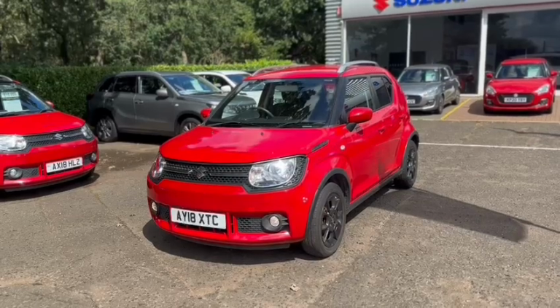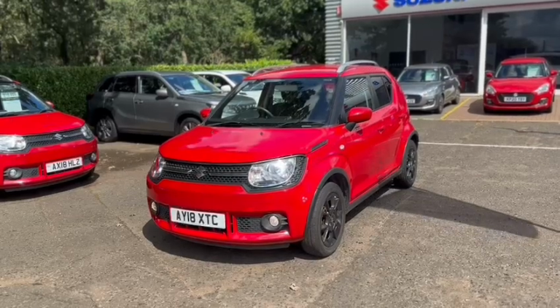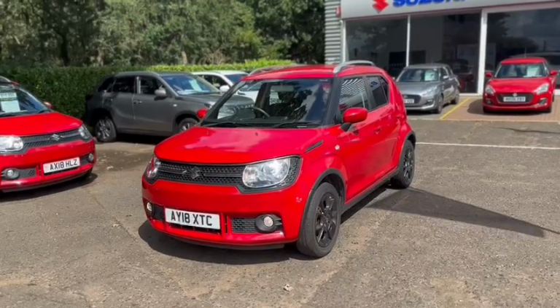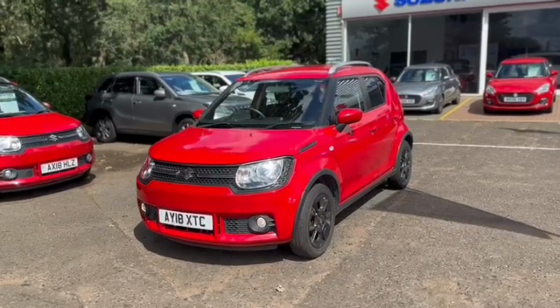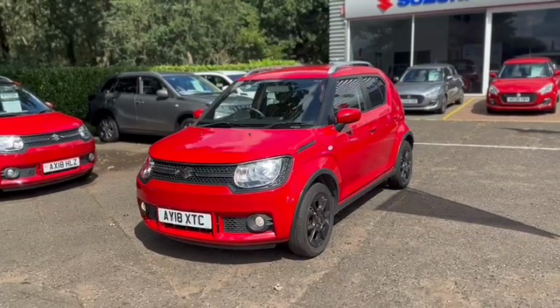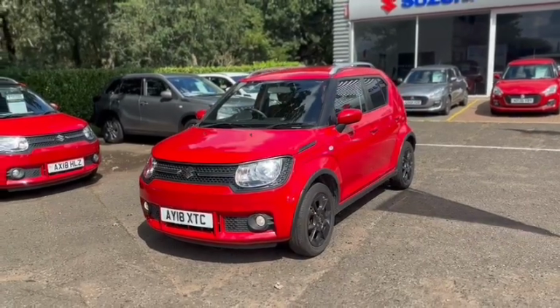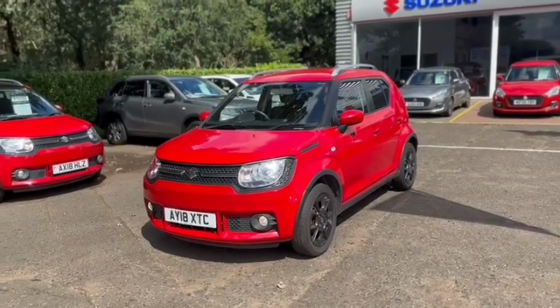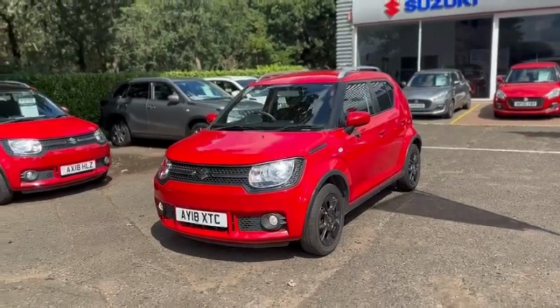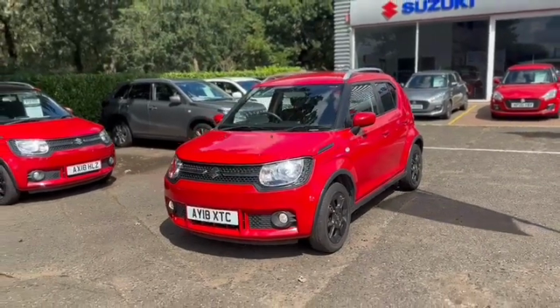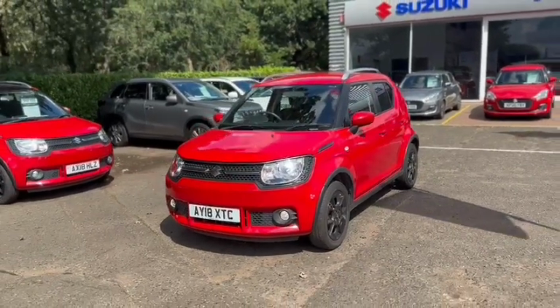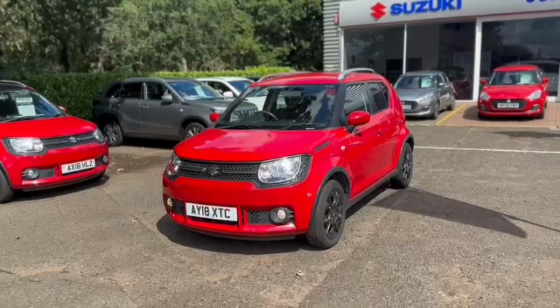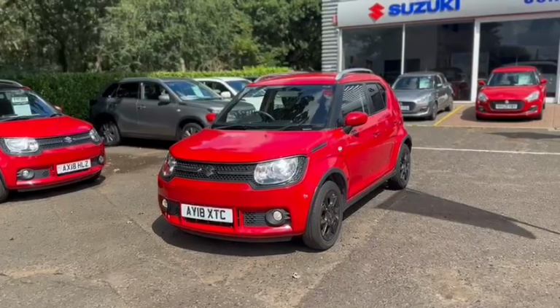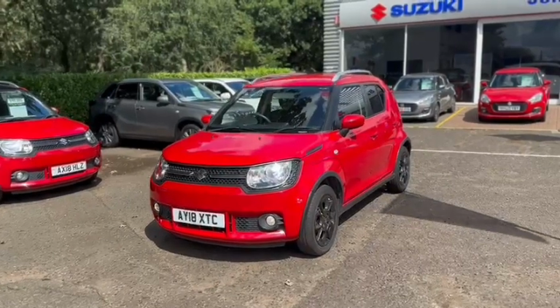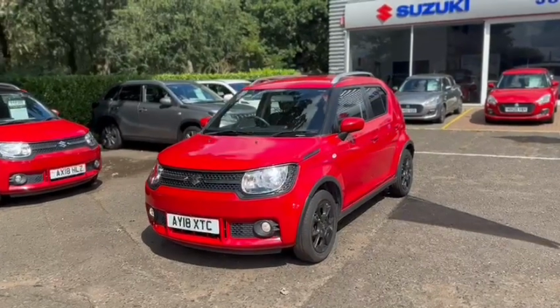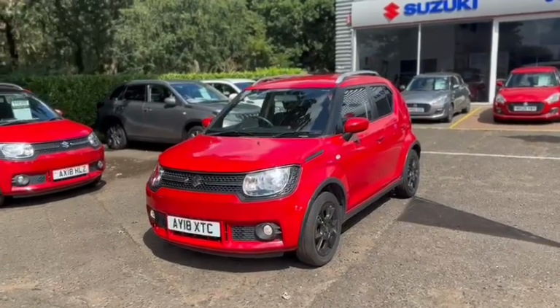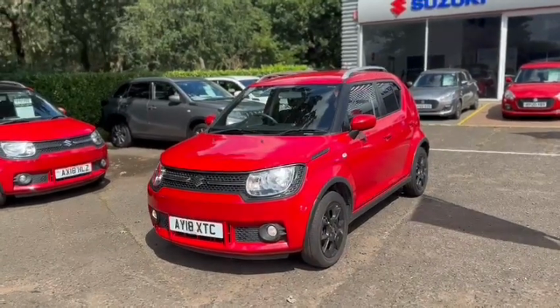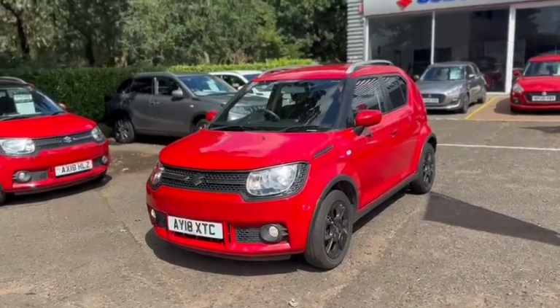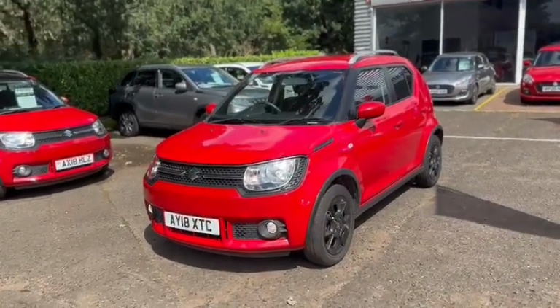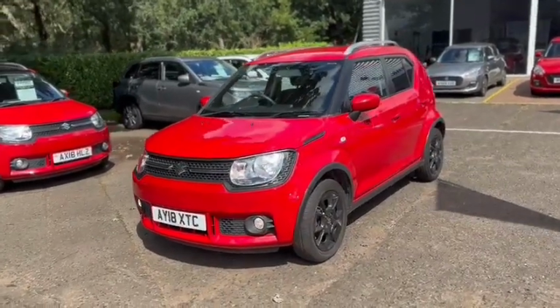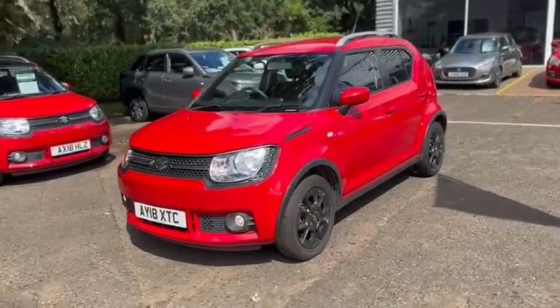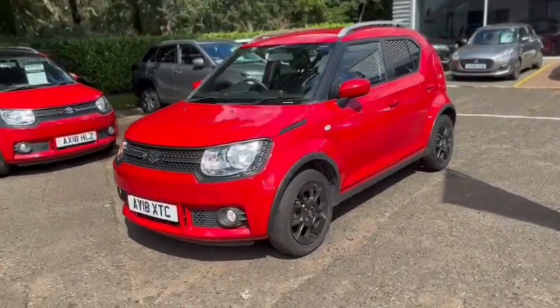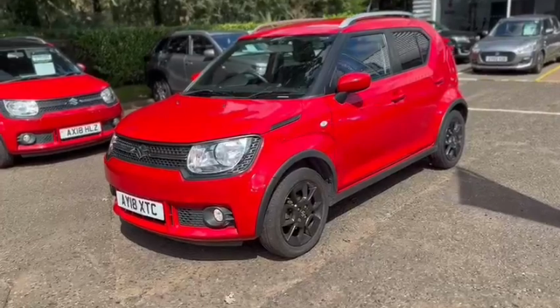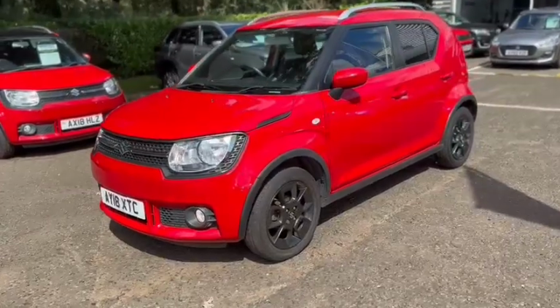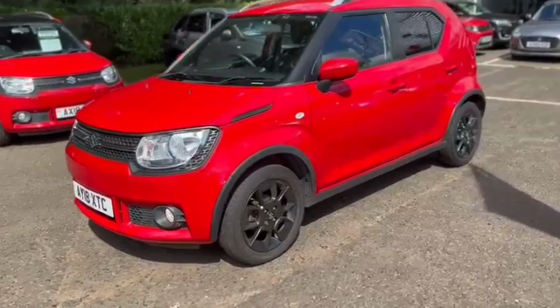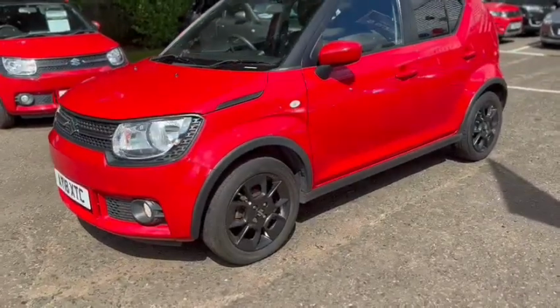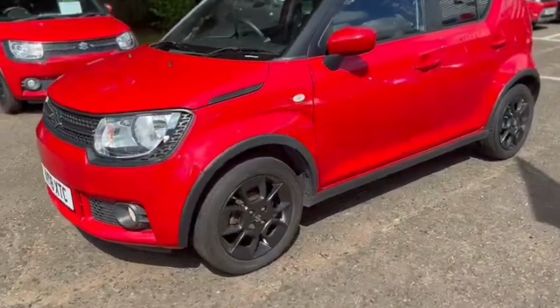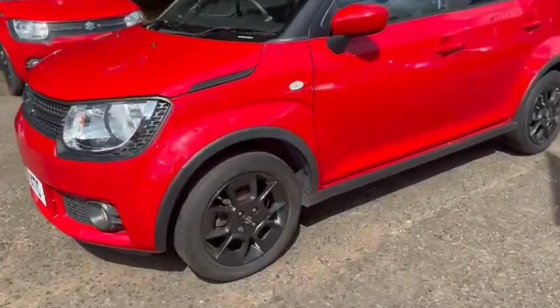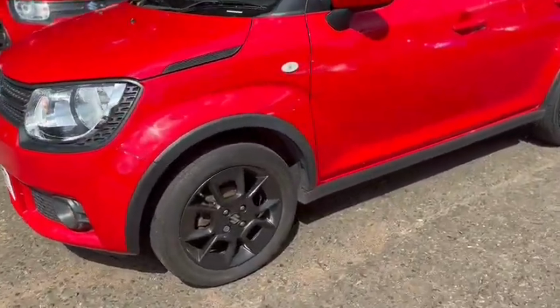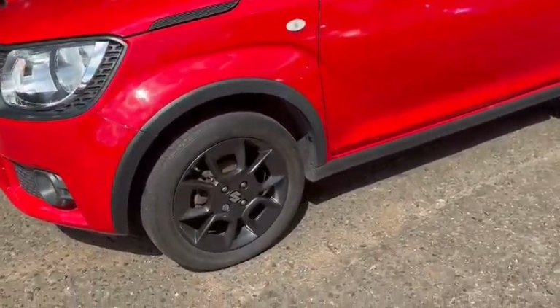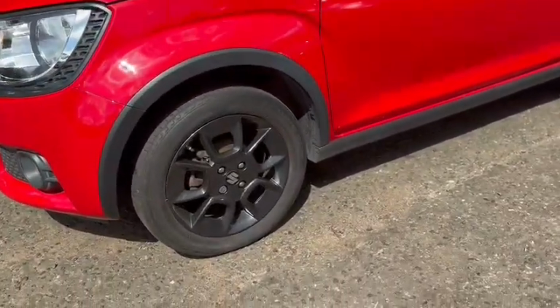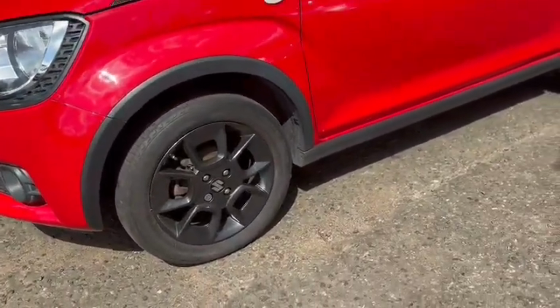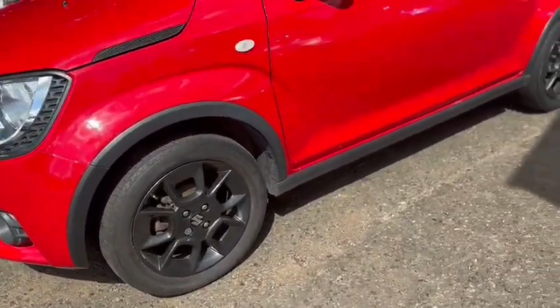Hello, it's just Elliot from John Banks Suzuki in Ipswich, and I just wanted to show you around this 2018 Ignis SZT that we've had come in. I'll just give you a quick walk around so you can see the condition and point out a few key features.